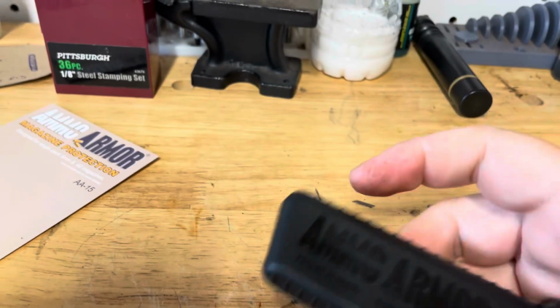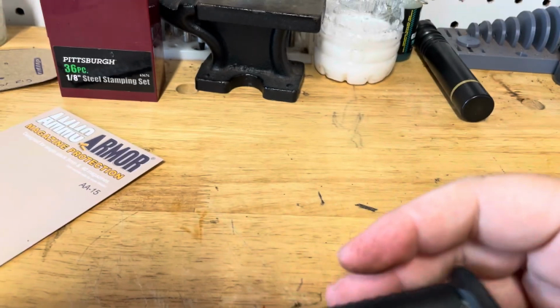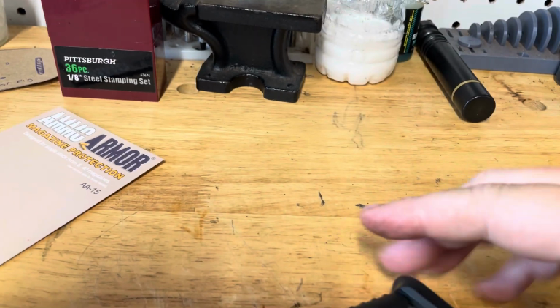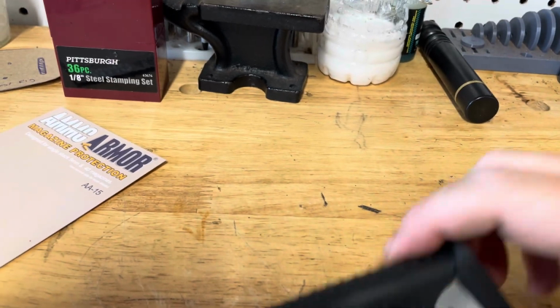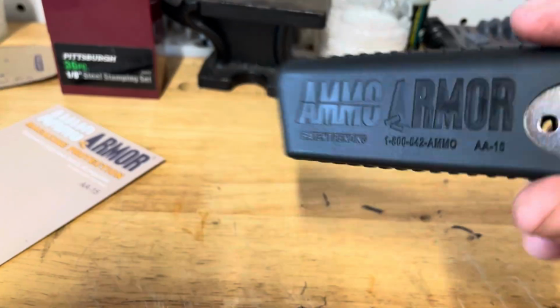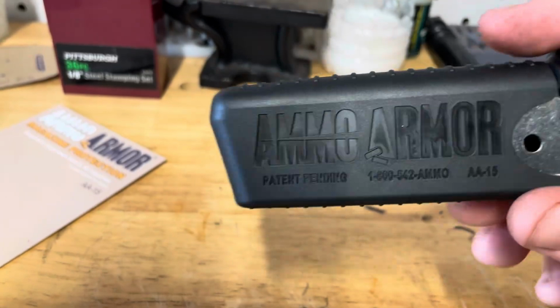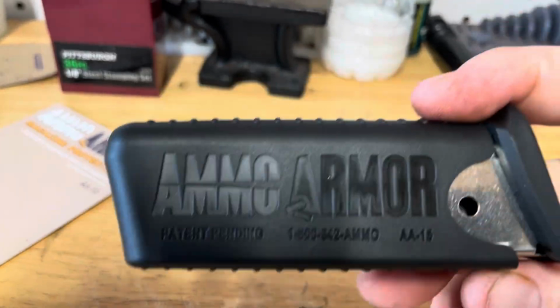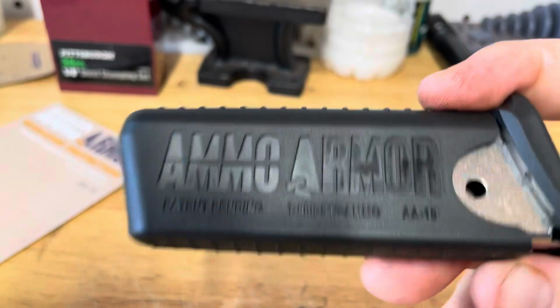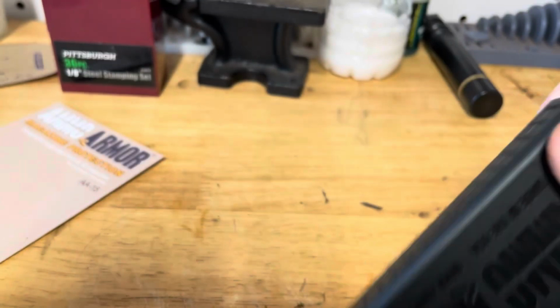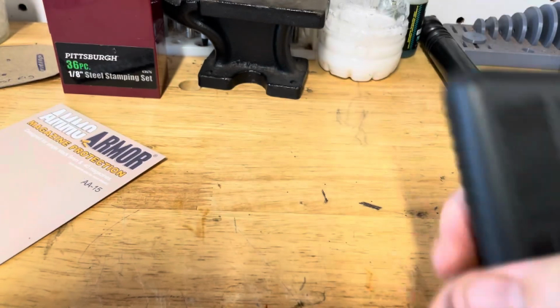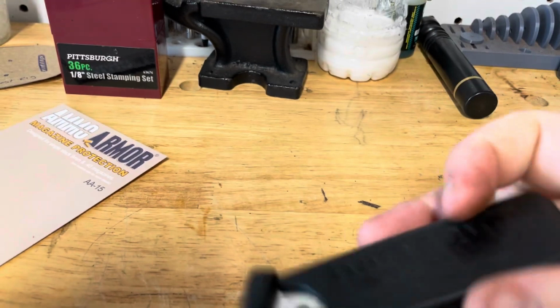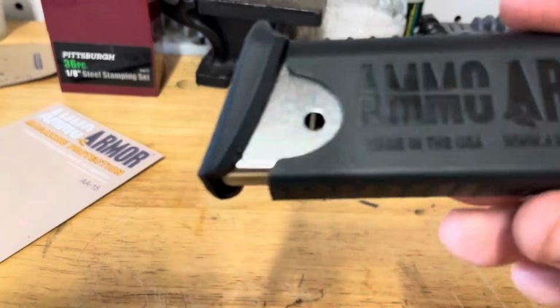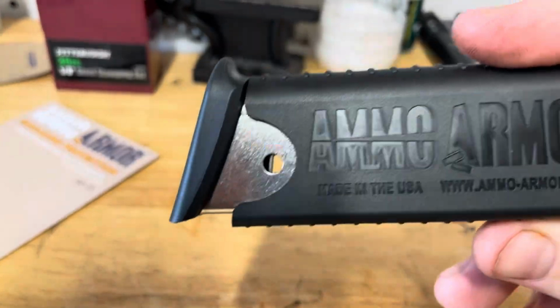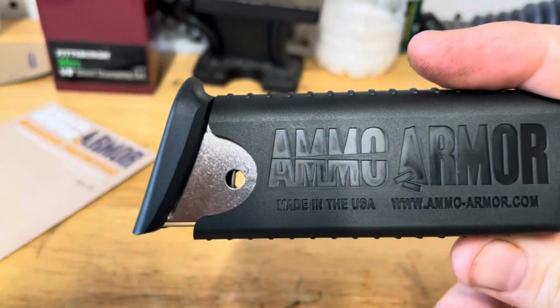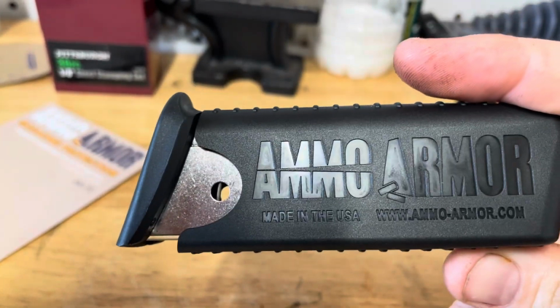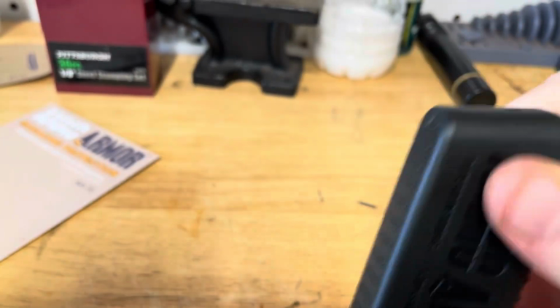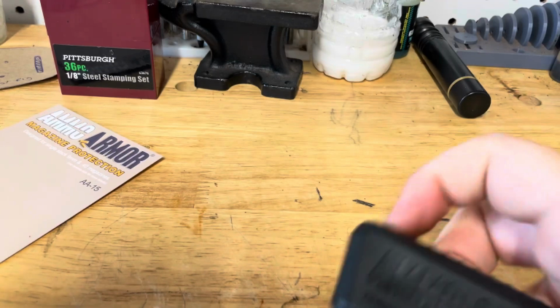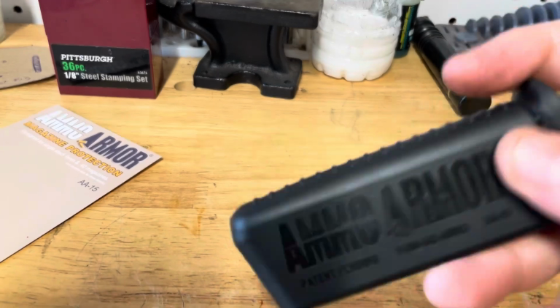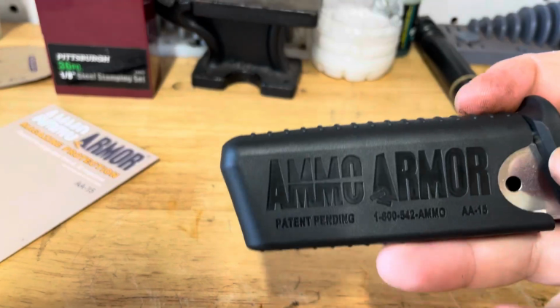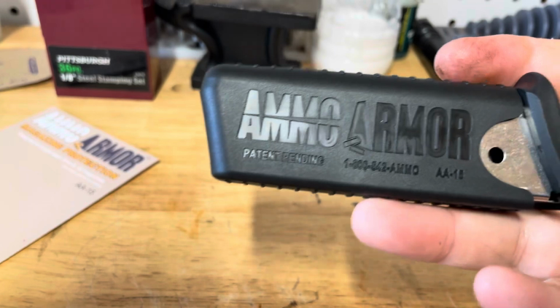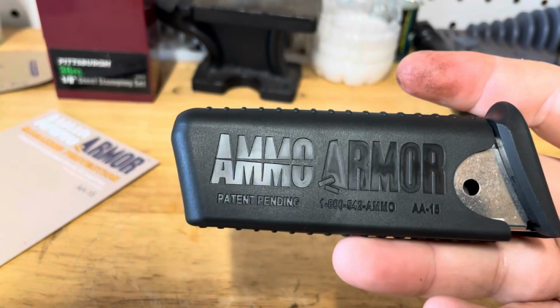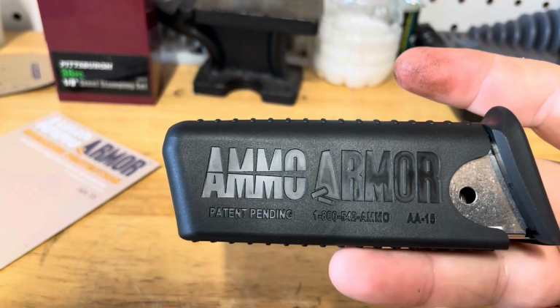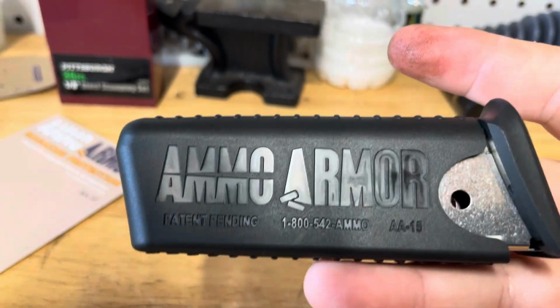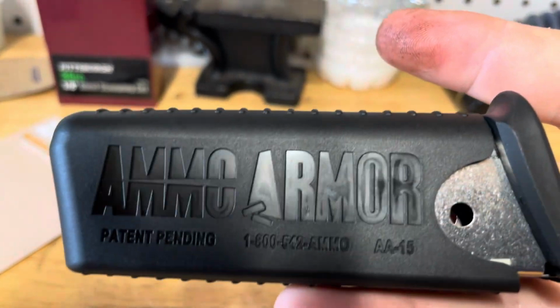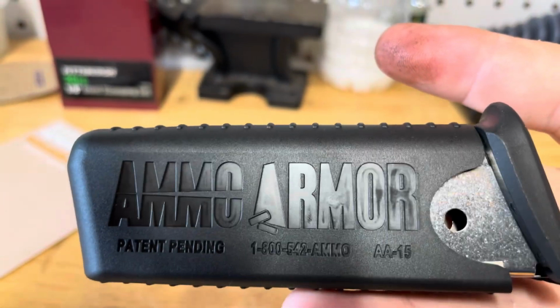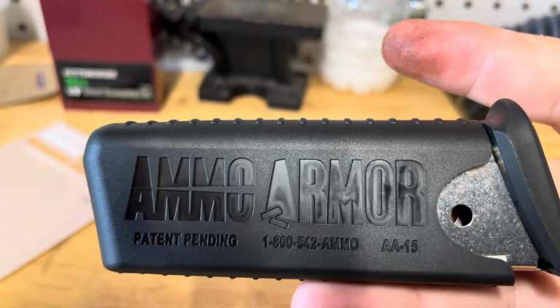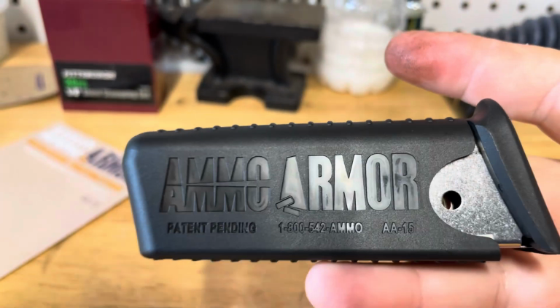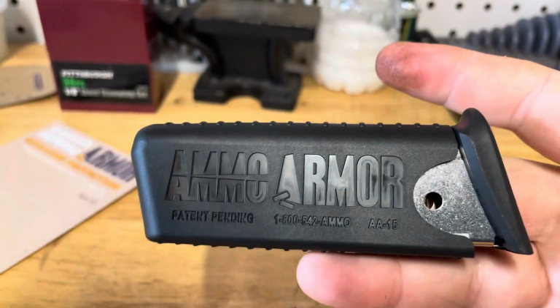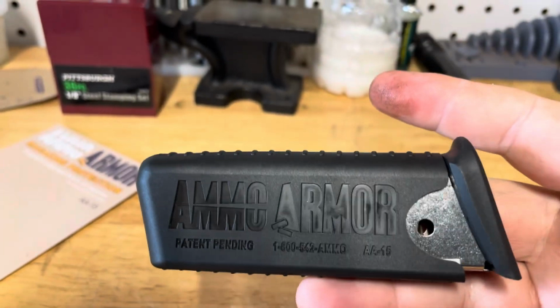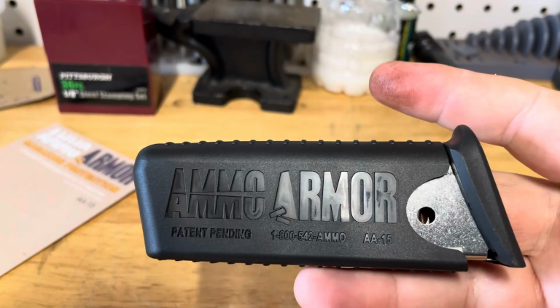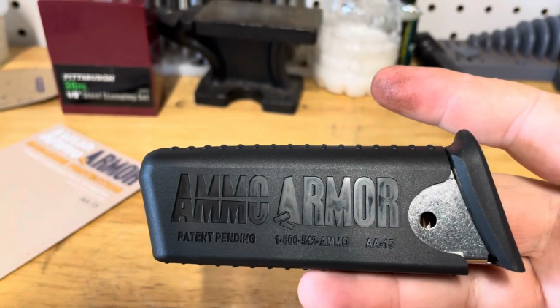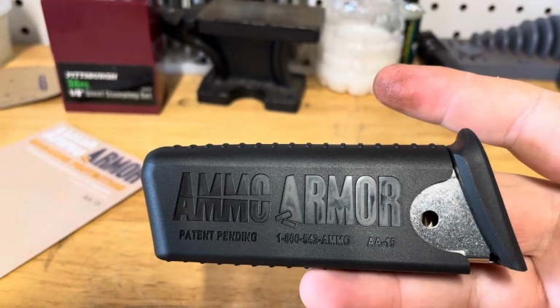They were like 15 bucks a piece. They actually have a sale on their website now — if you buy three, you'll get a fourth one for free. And they ship super fast. So if you're interested in anything like that, go check them out. Thanks for watching.